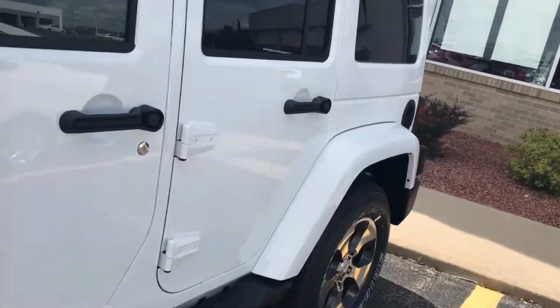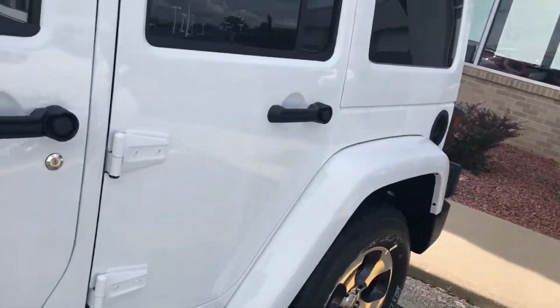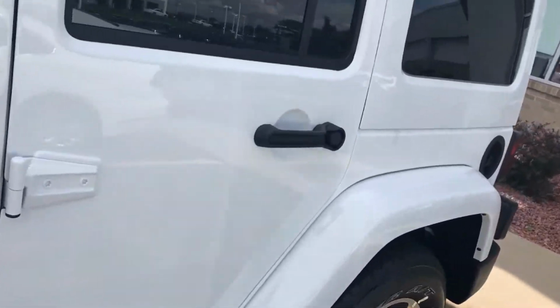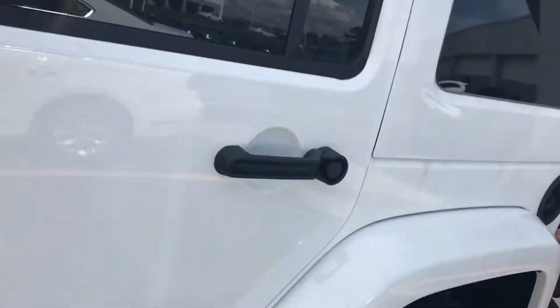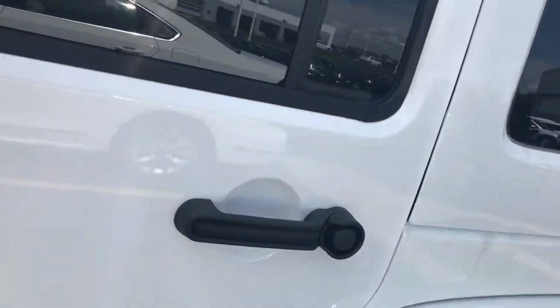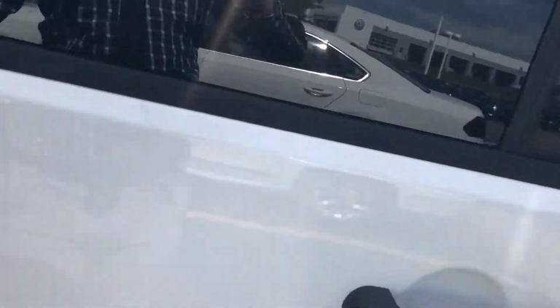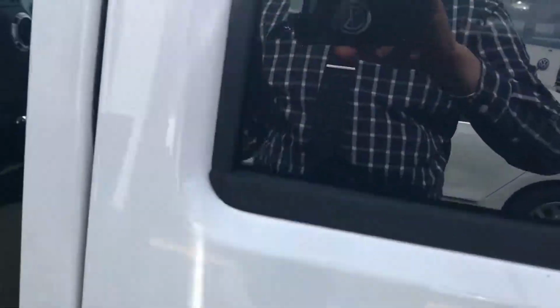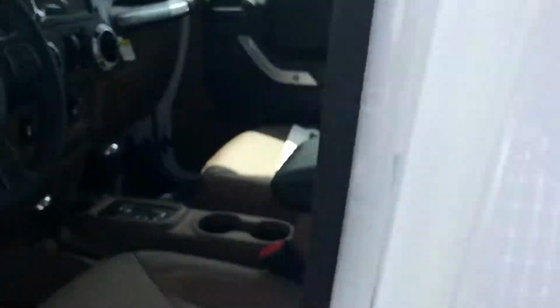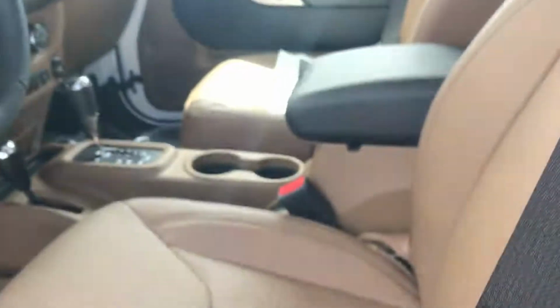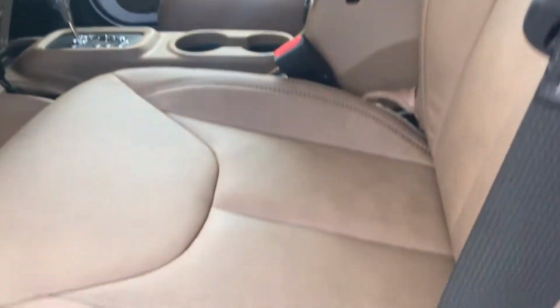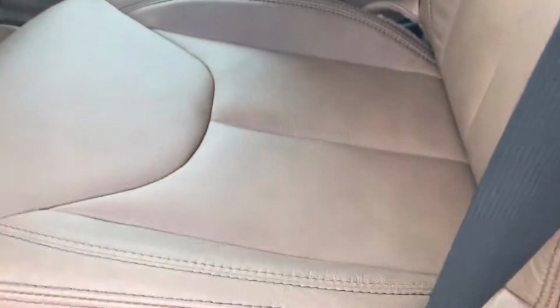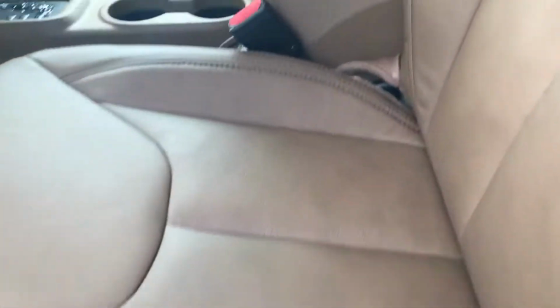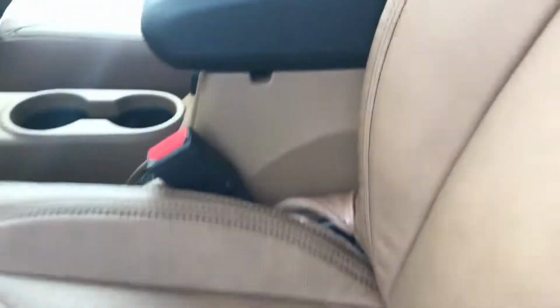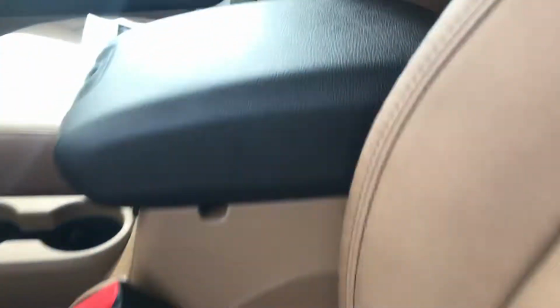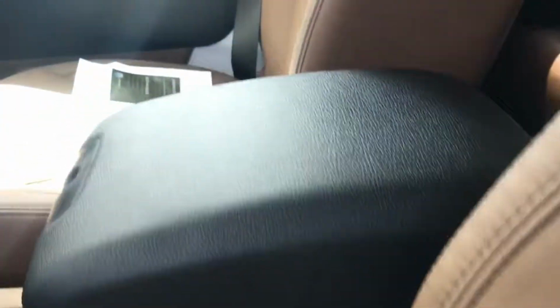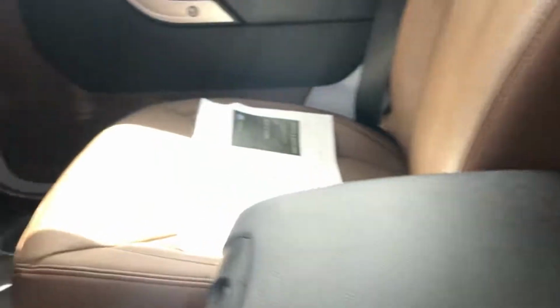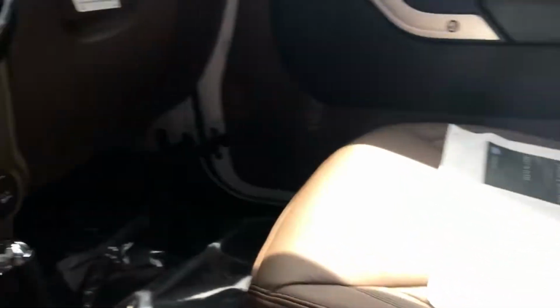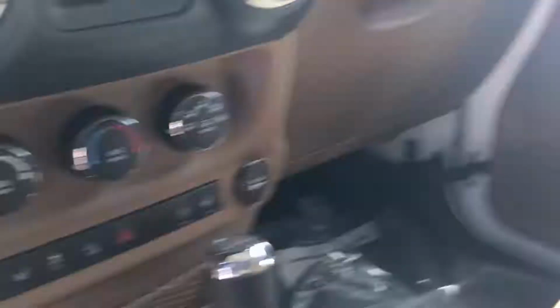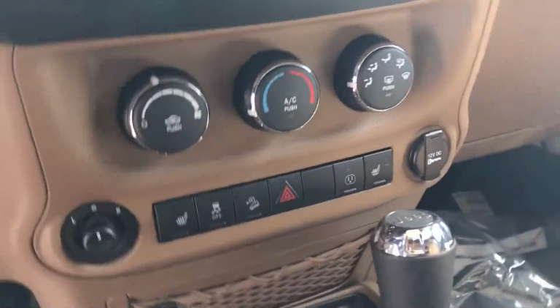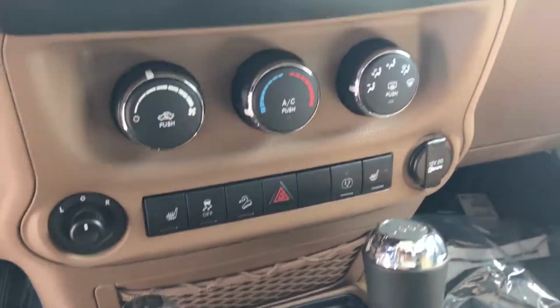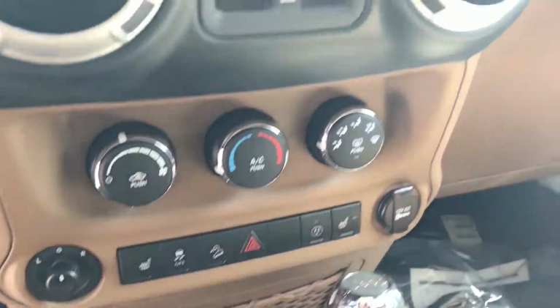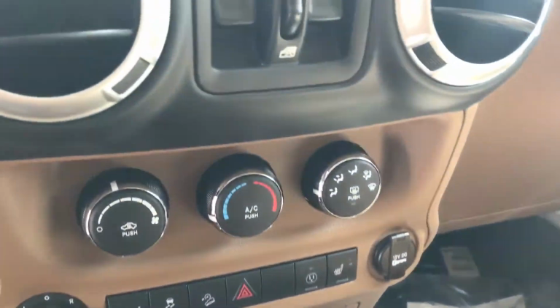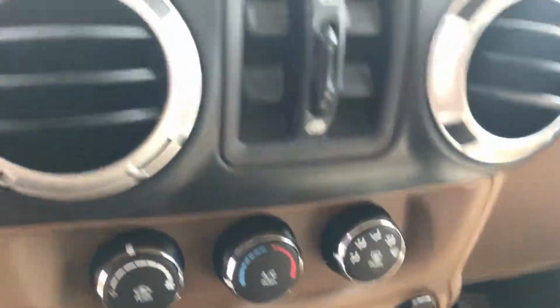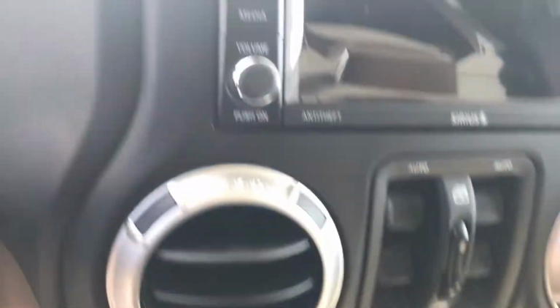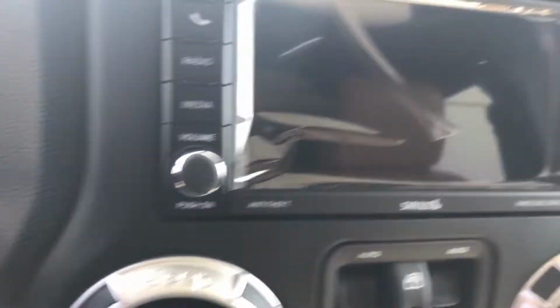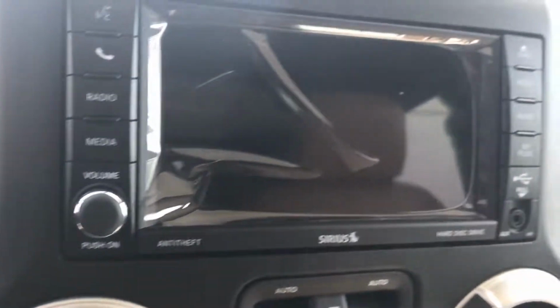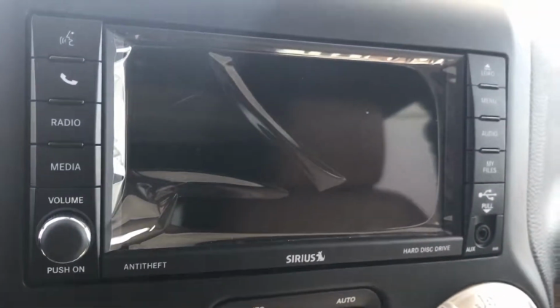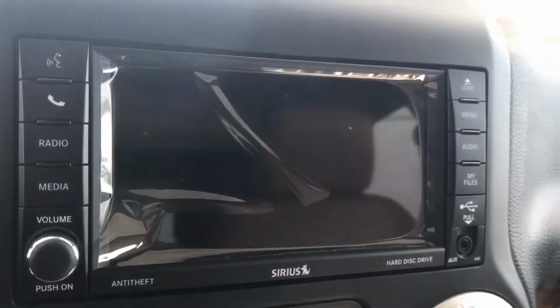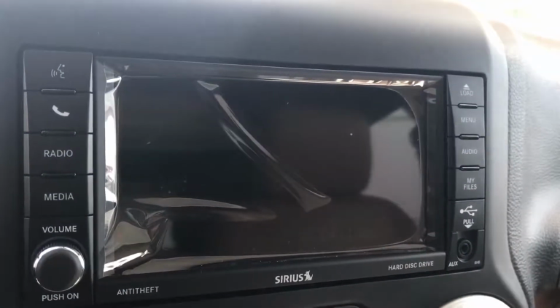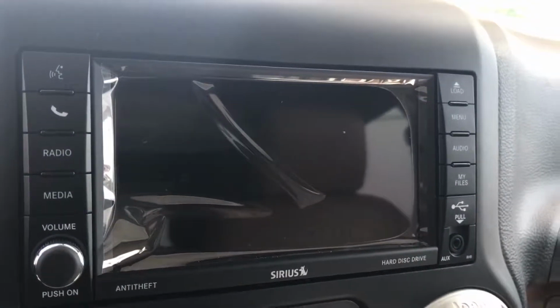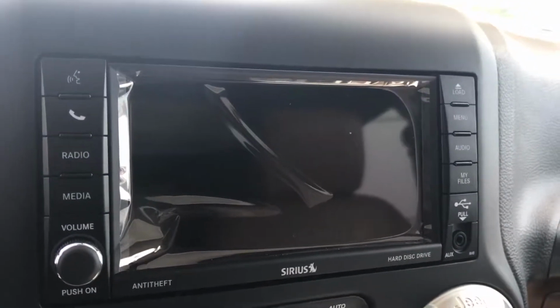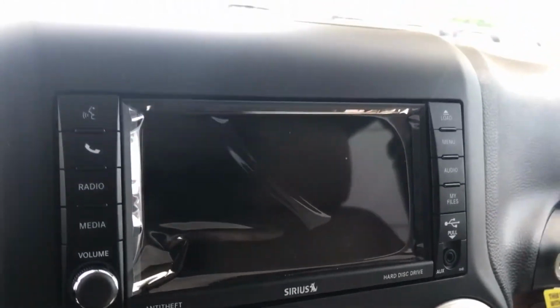This is also going to have the absolutely gorgeous saddle interior with heated seats, and it's going to have nav right on here.